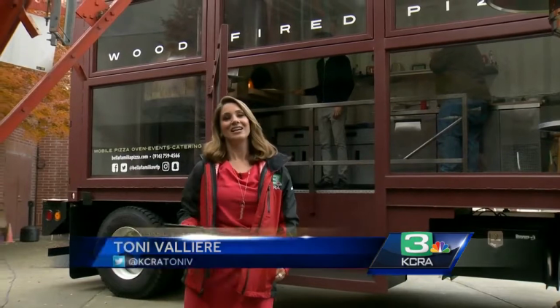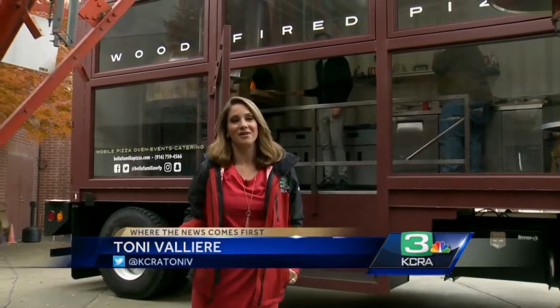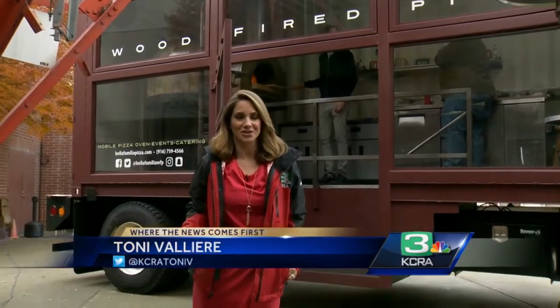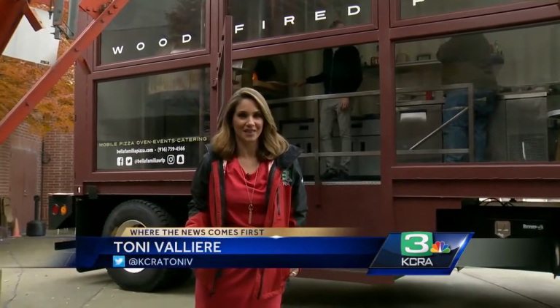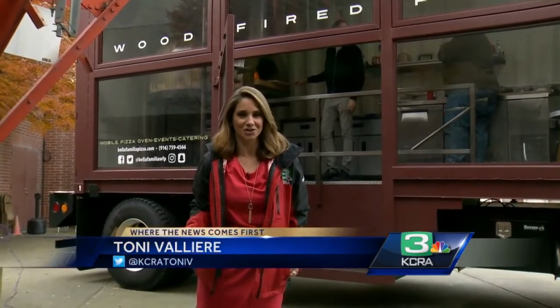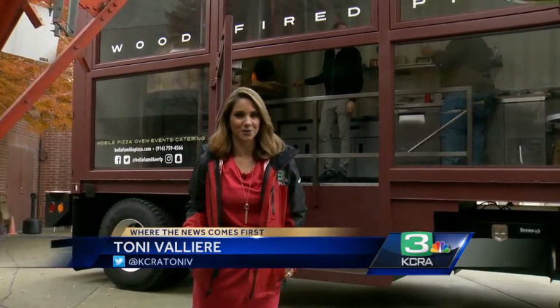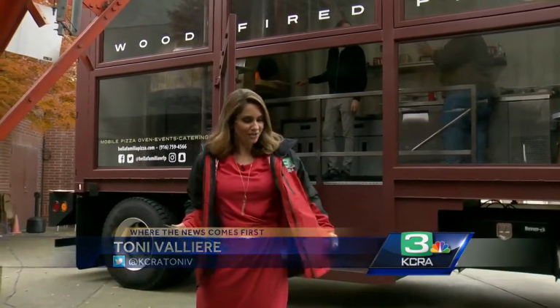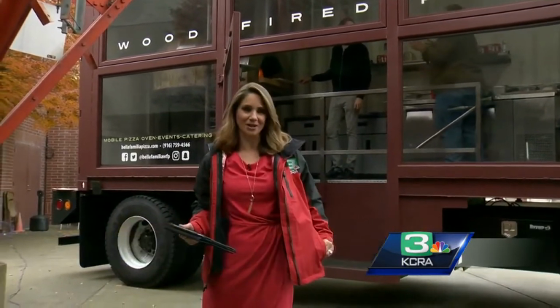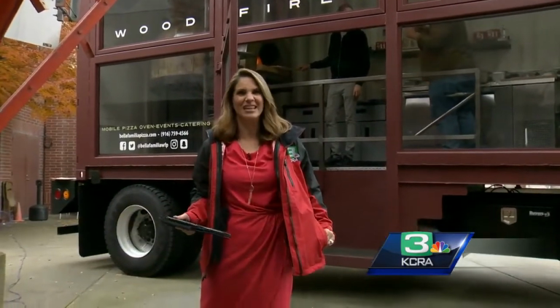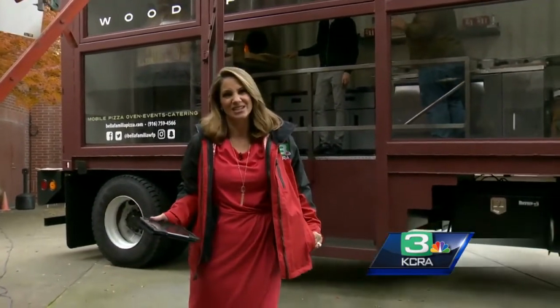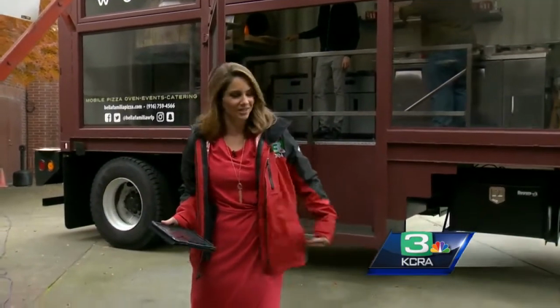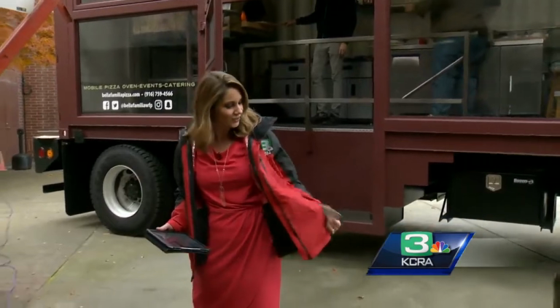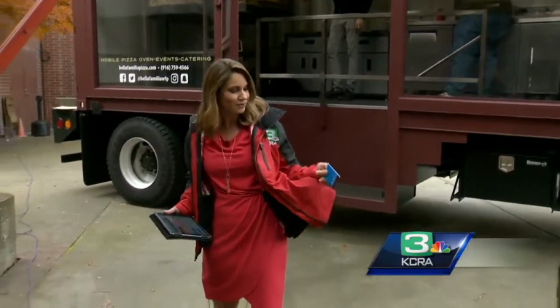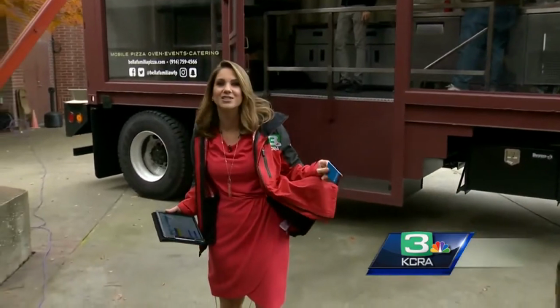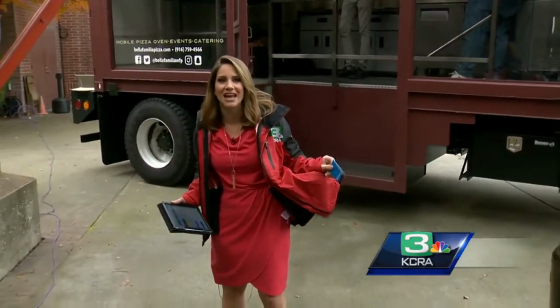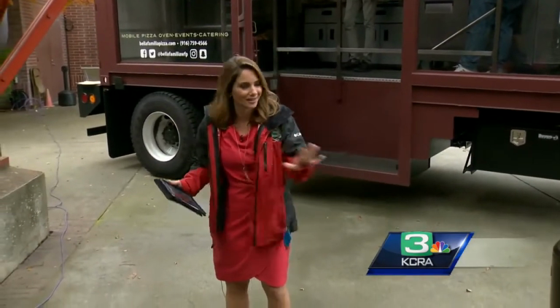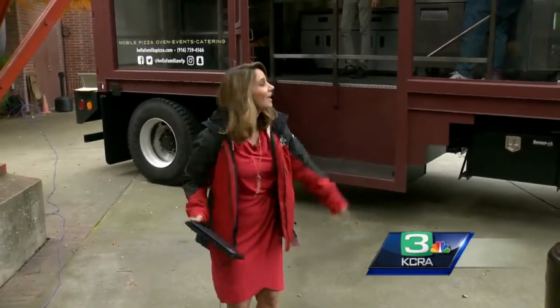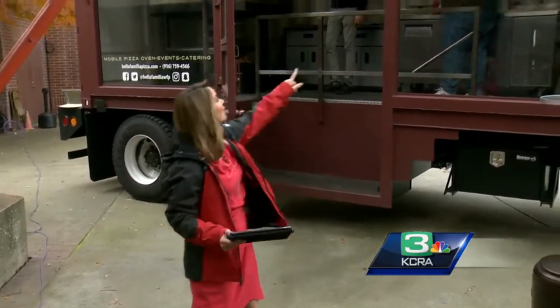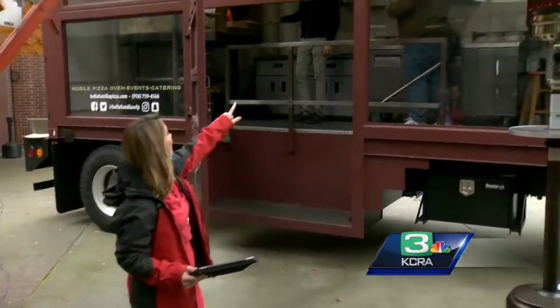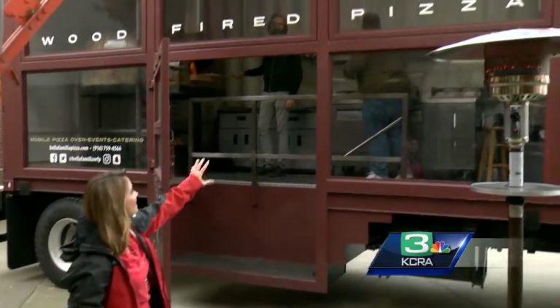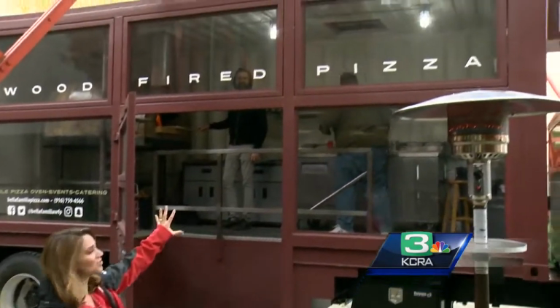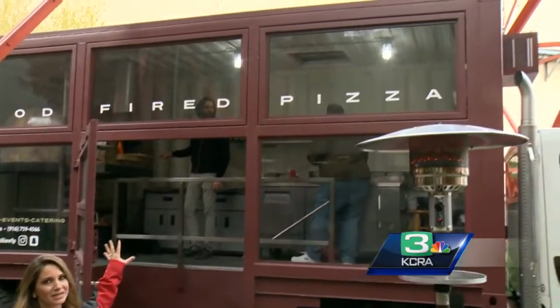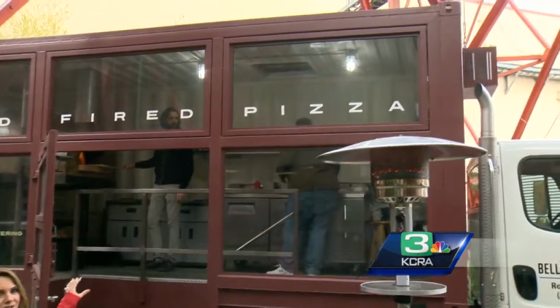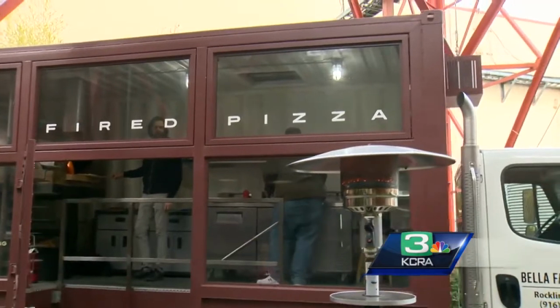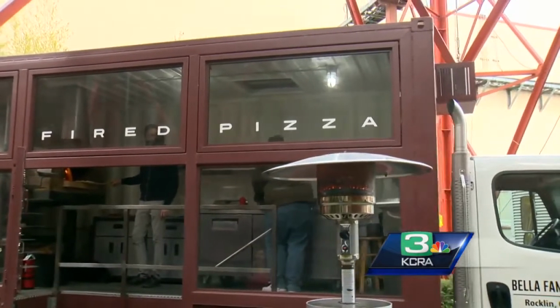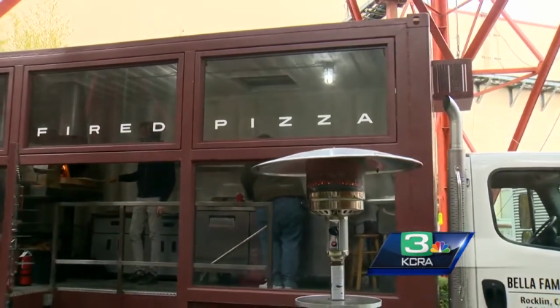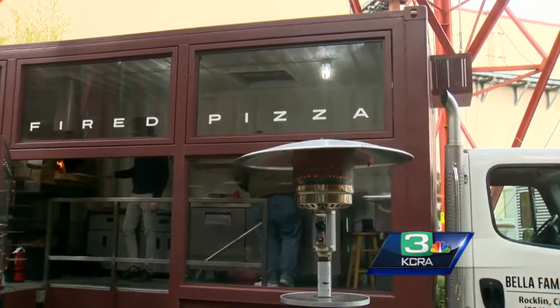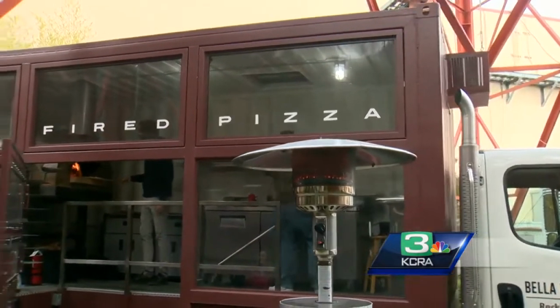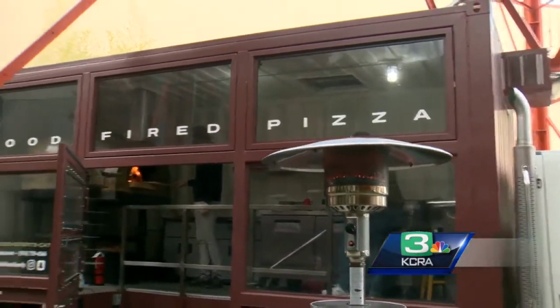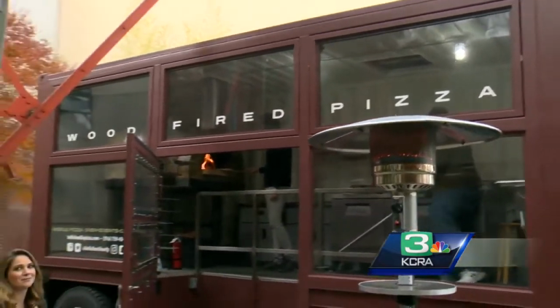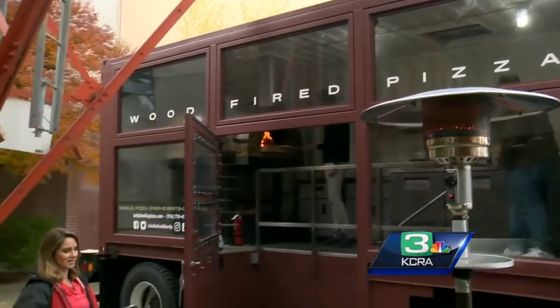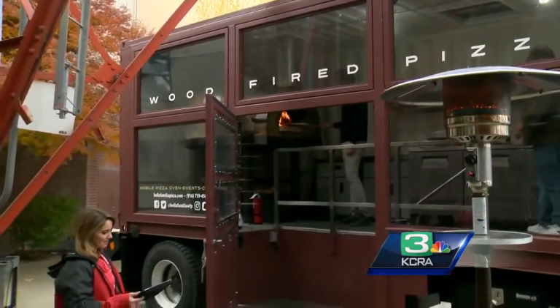A couple of interesting things to show you this morning. First, I have my coat on — it's that chilly outside. This is the first time I'm using it; I still have the tag on, got to cut that off. Take a look behind me — this is a shipping container transformed into a wood-fired pizza business.